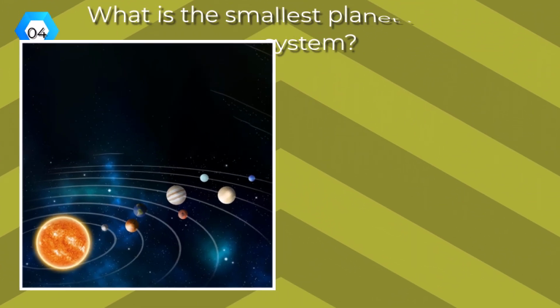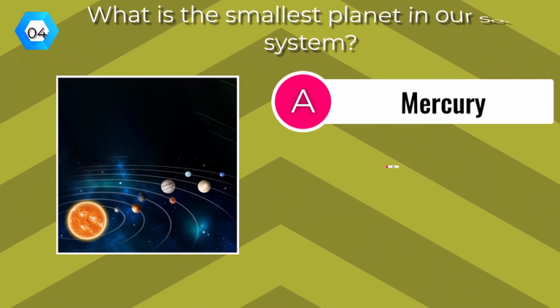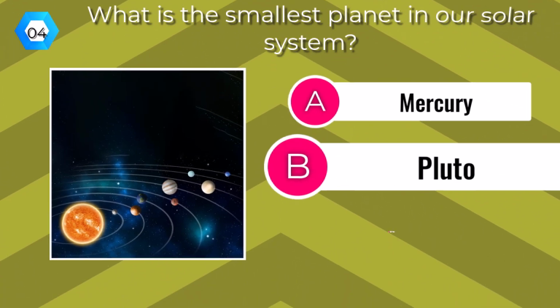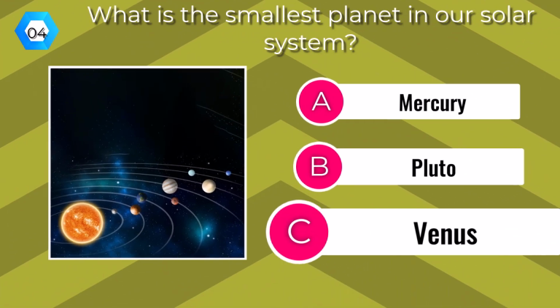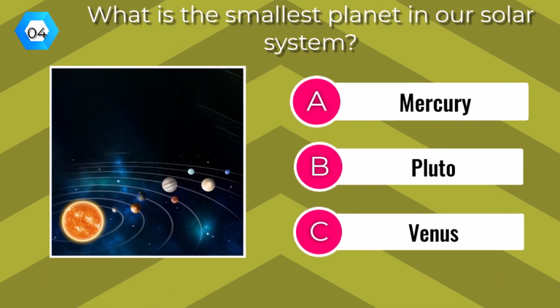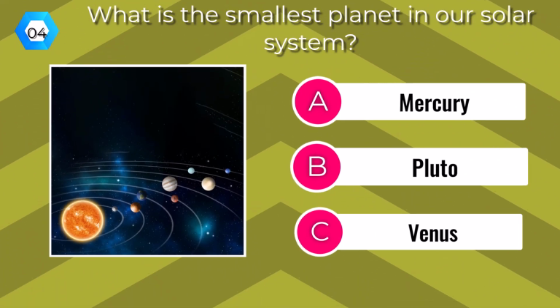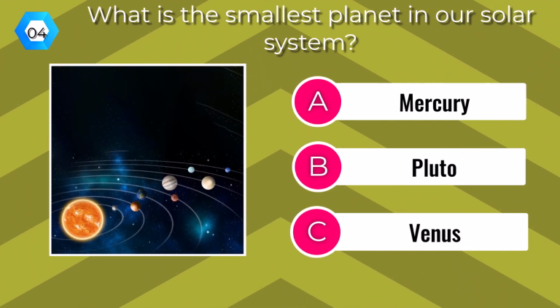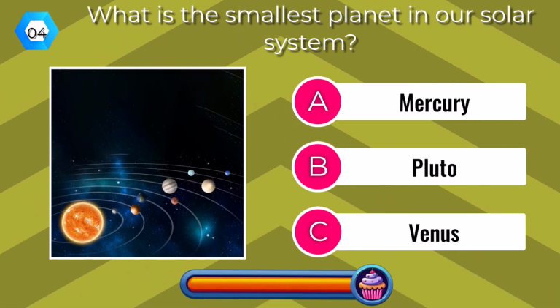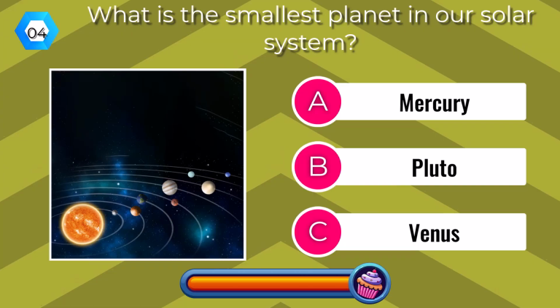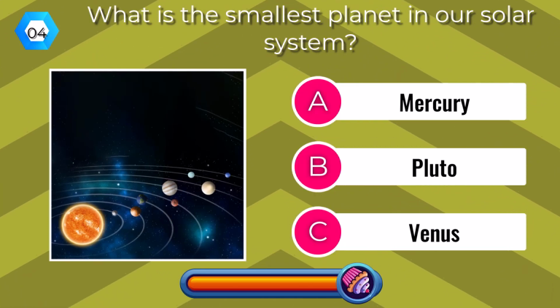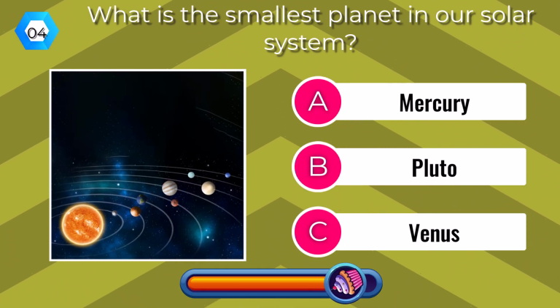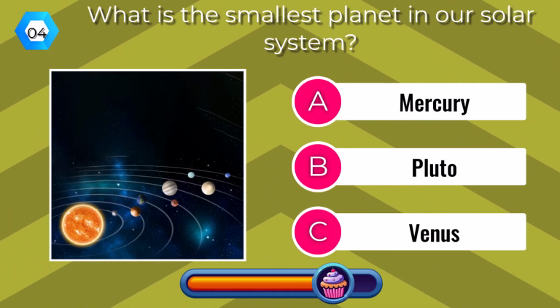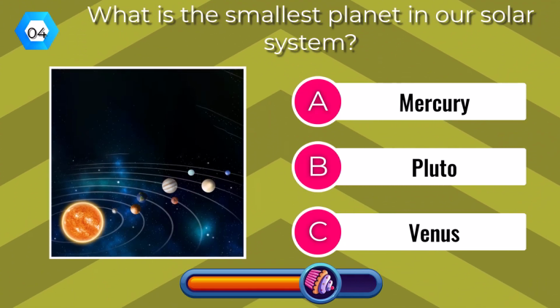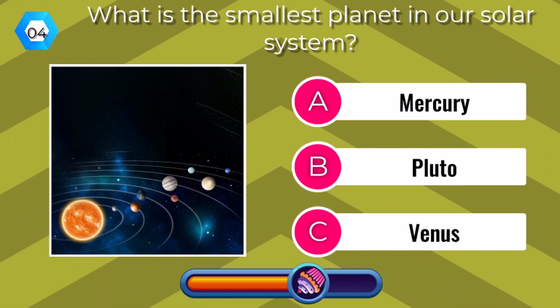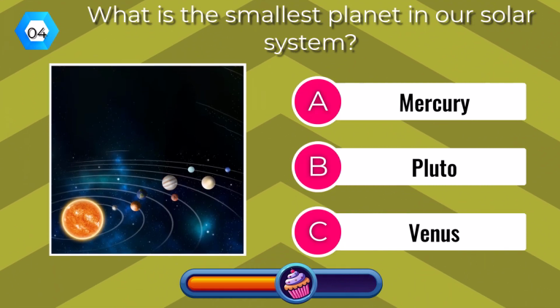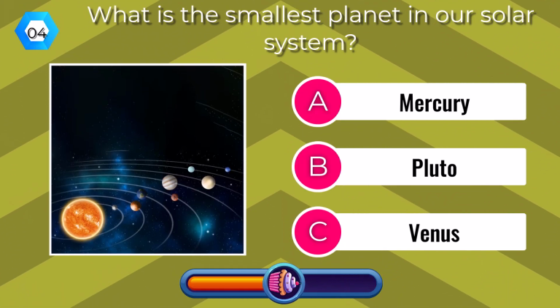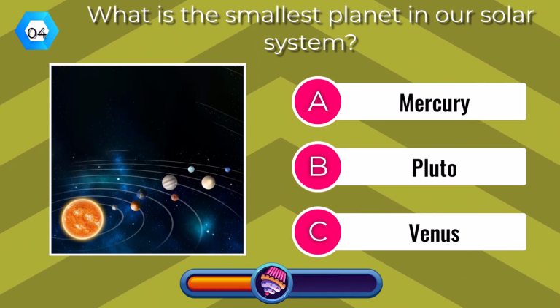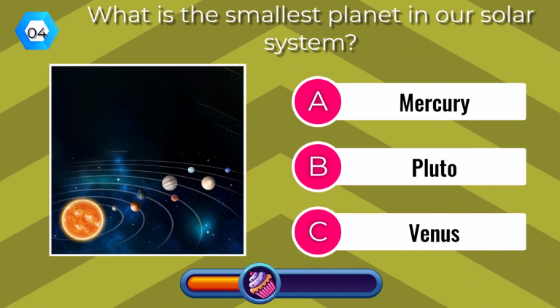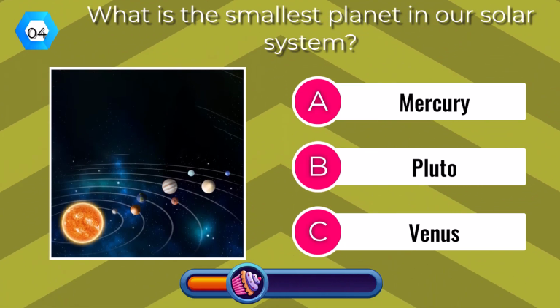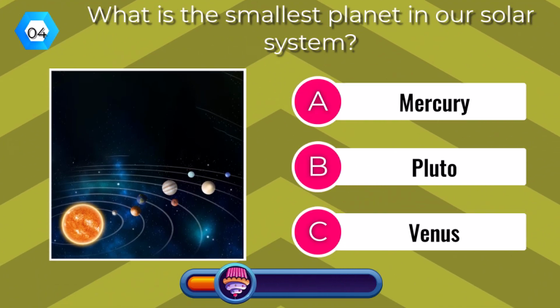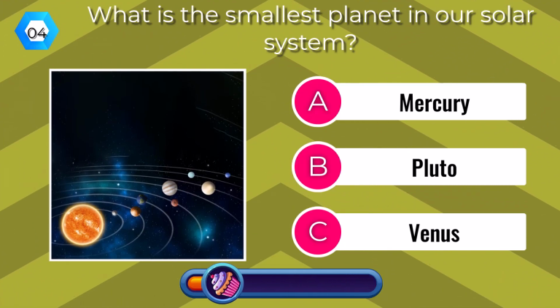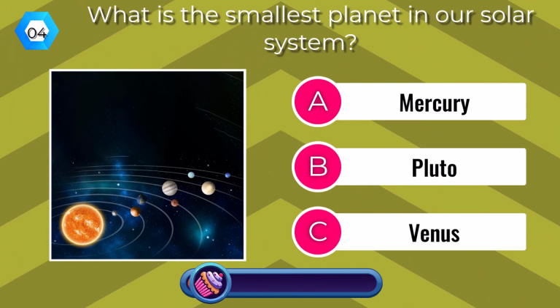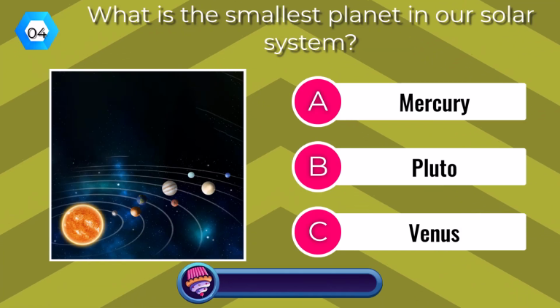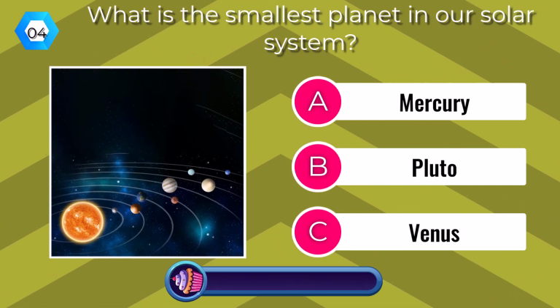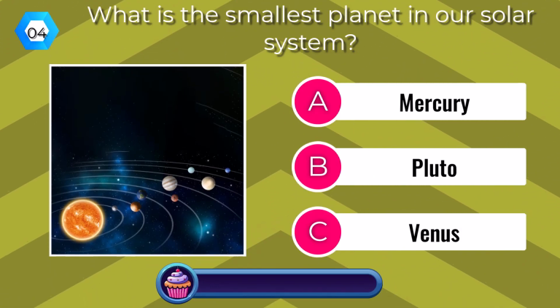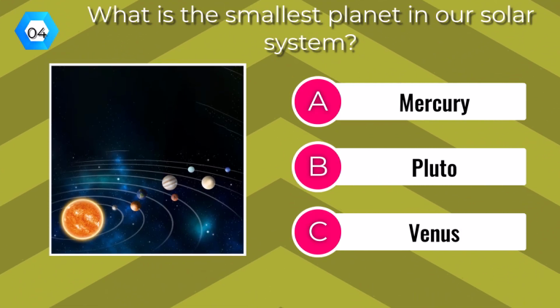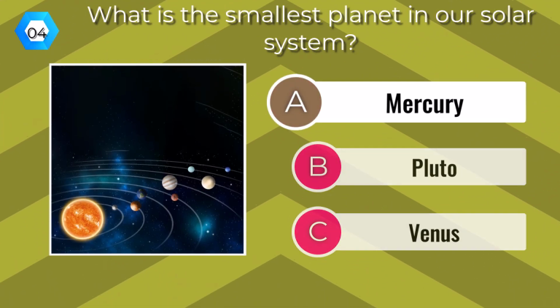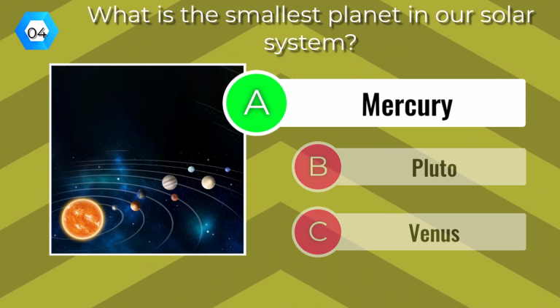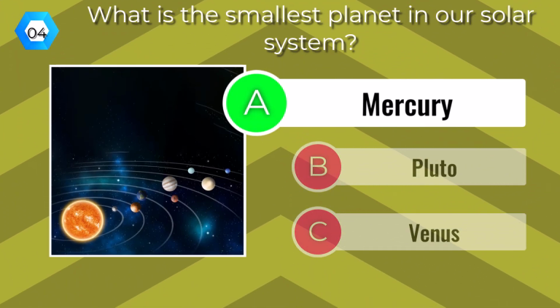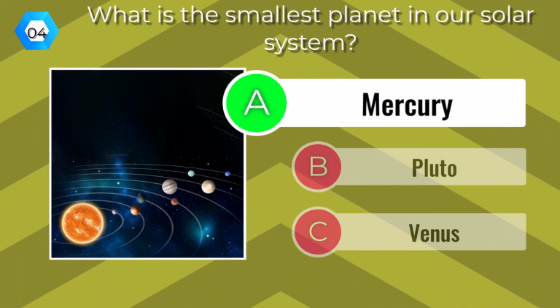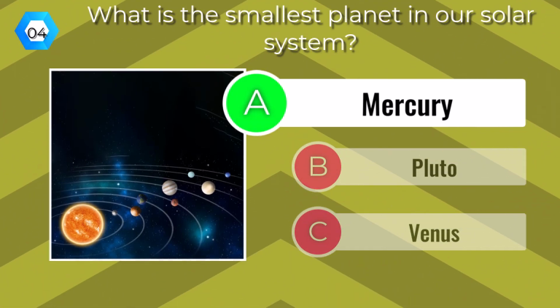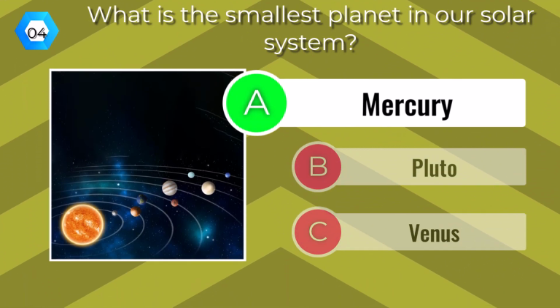What is the smallest planet in our solar system? Mercury.